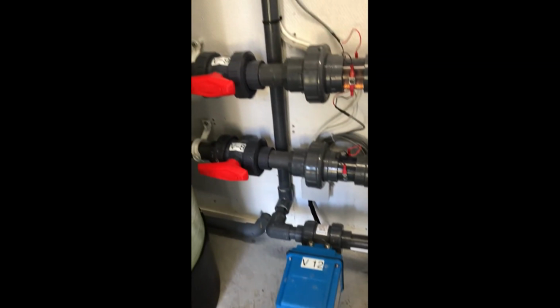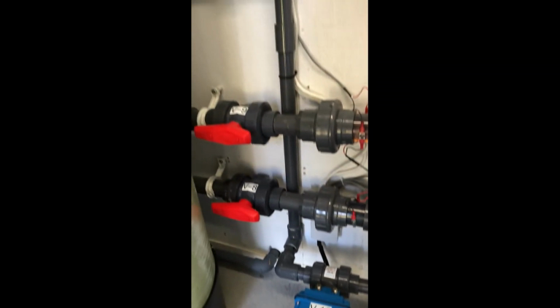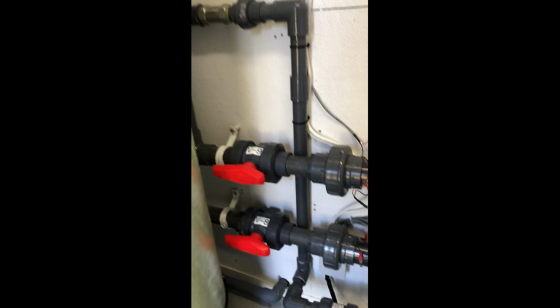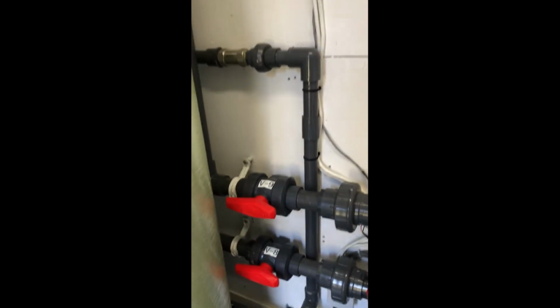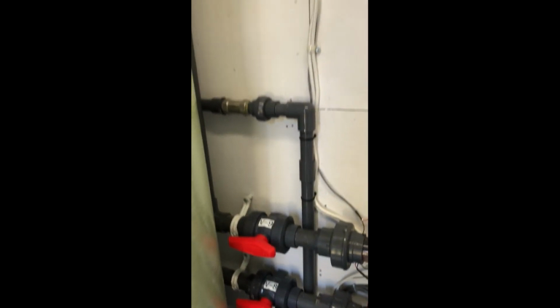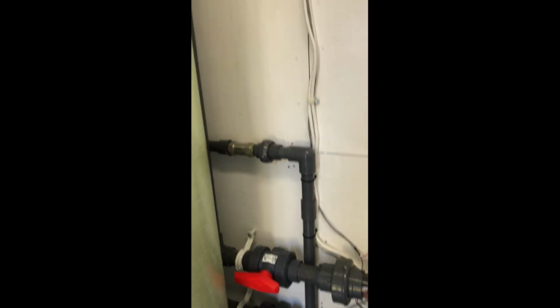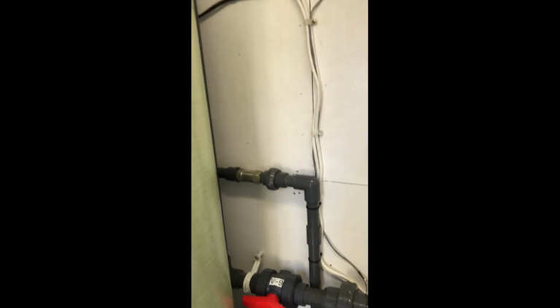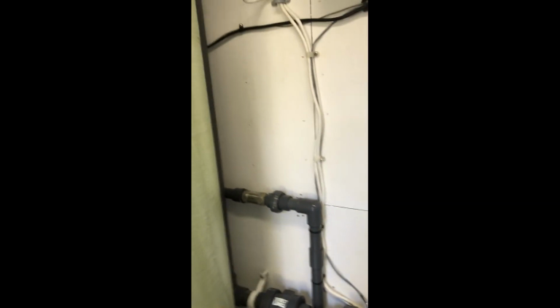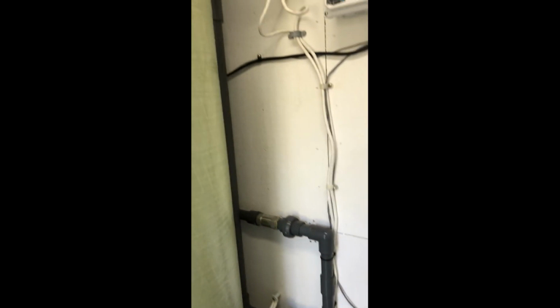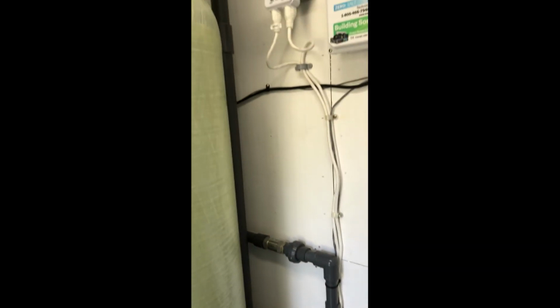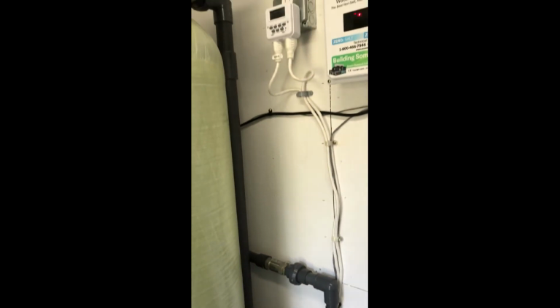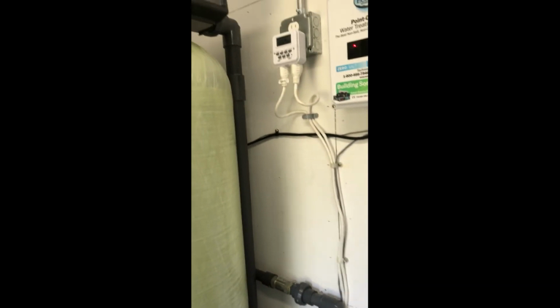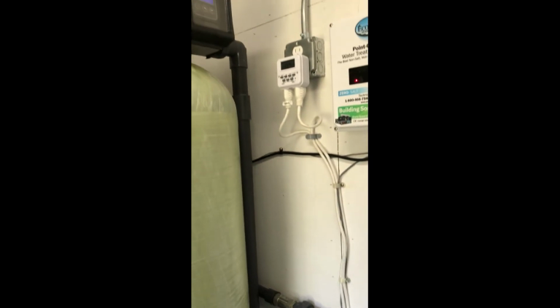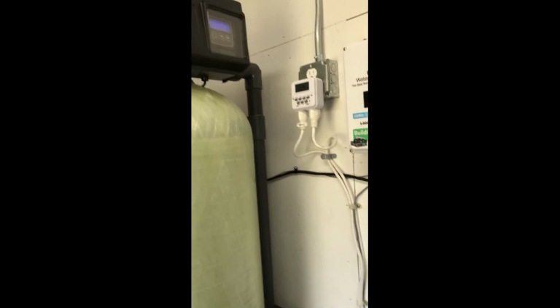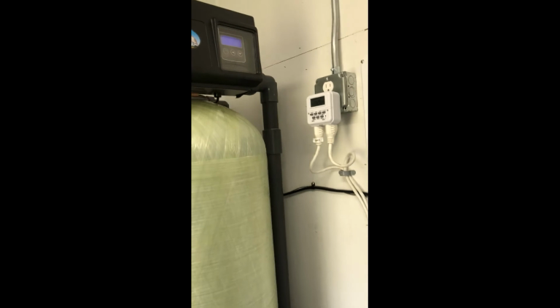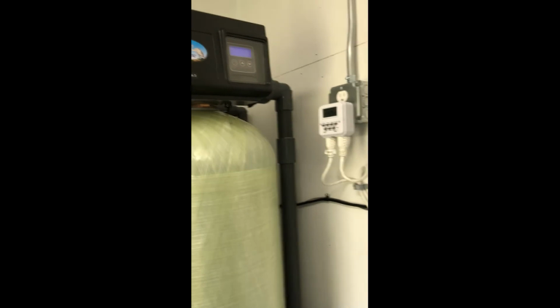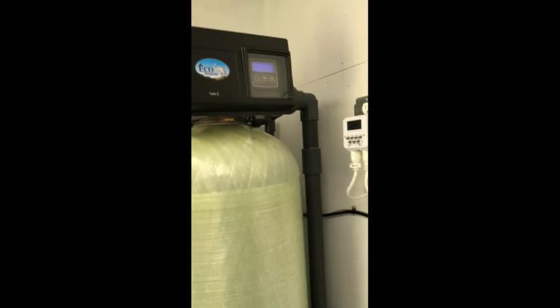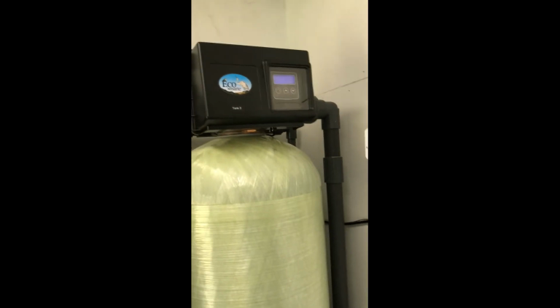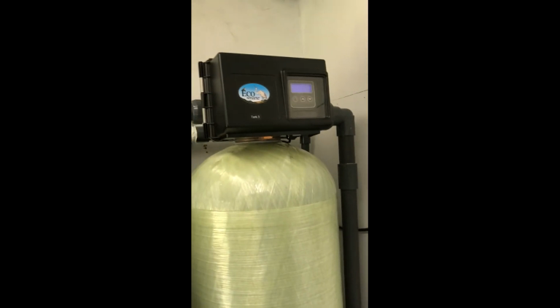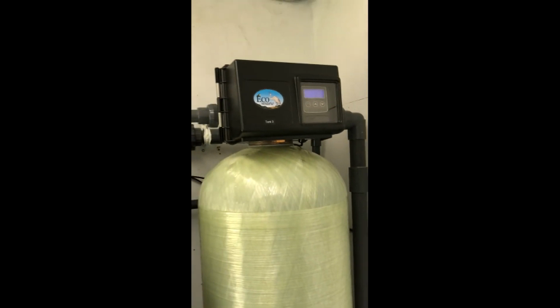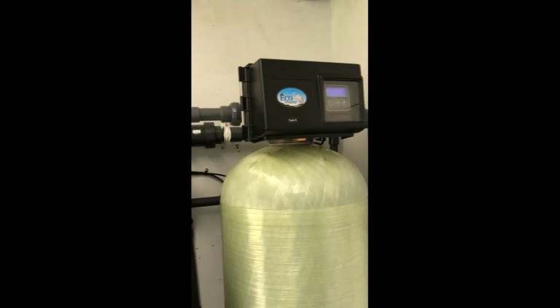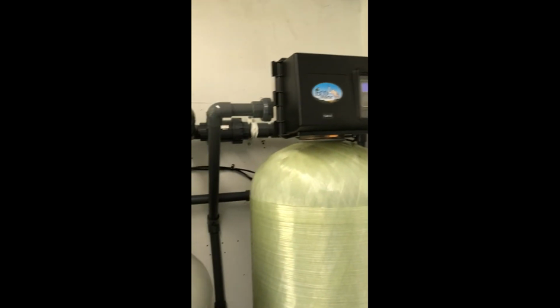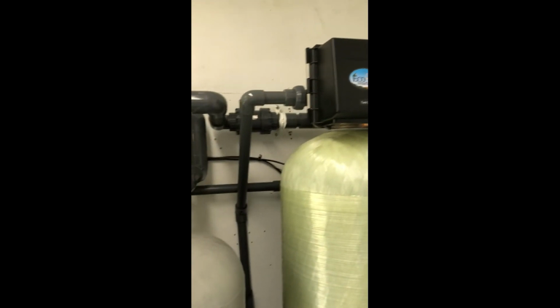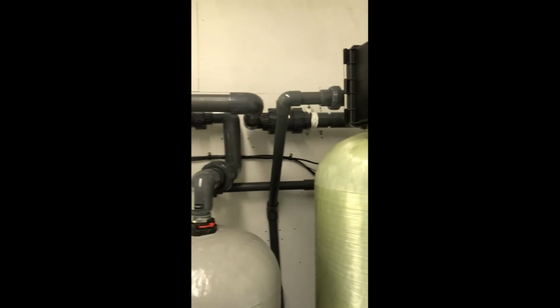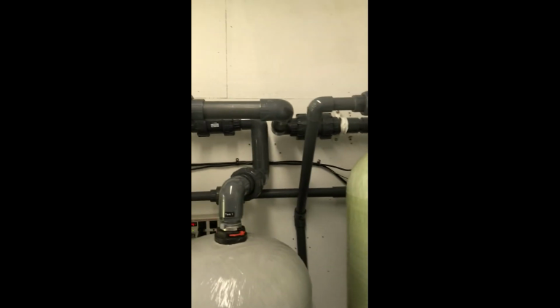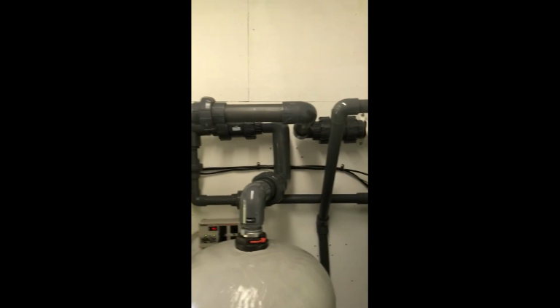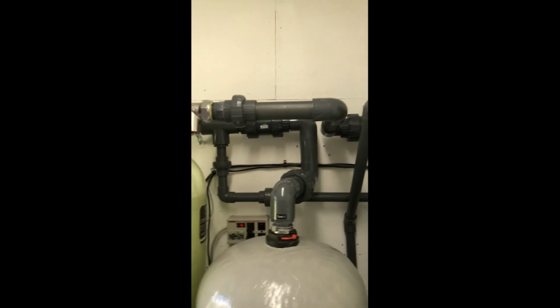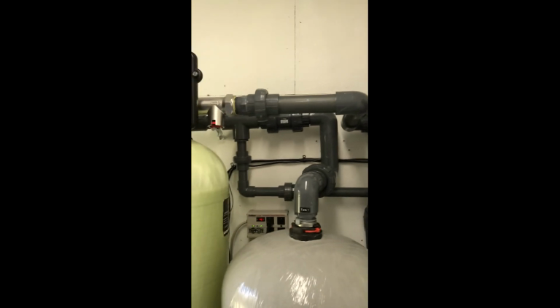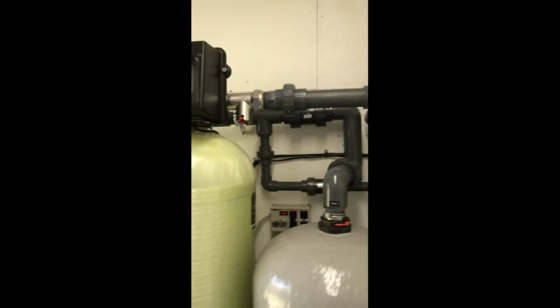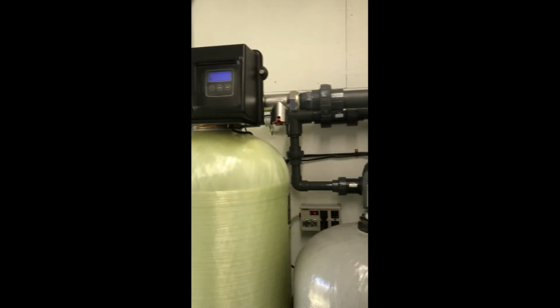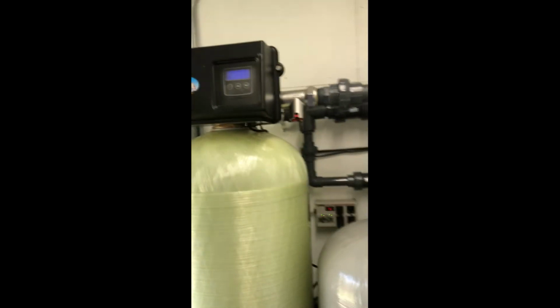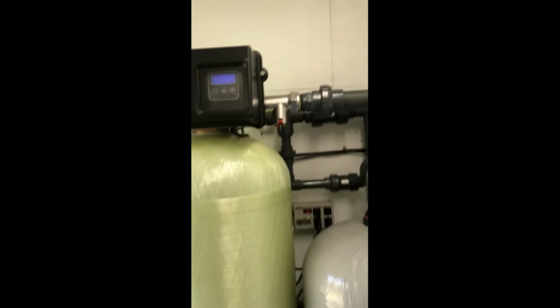EcoSmart provided three tanks for our system: a granular activated carbon tank, an oxygenator tank, and a hydroxide tank.